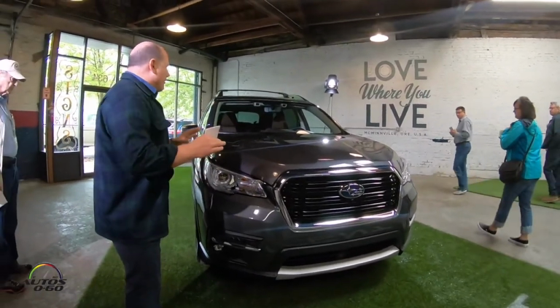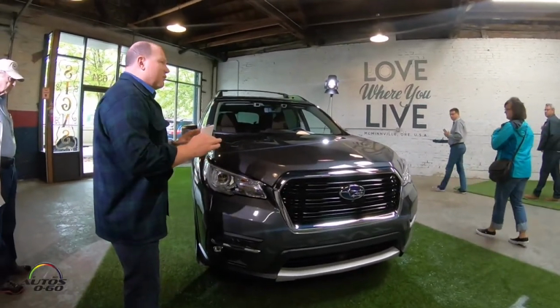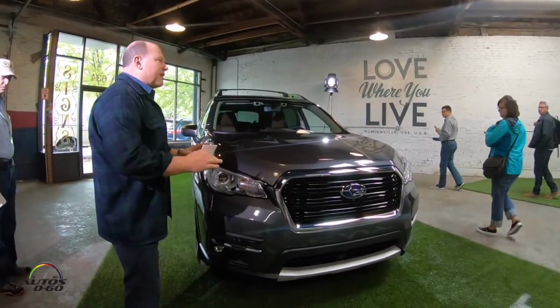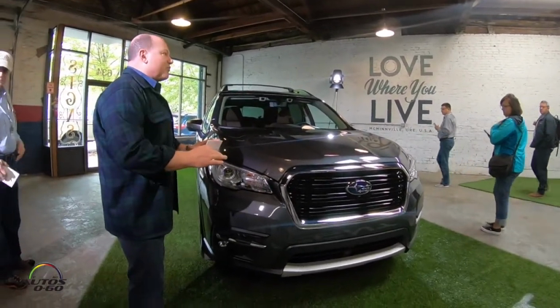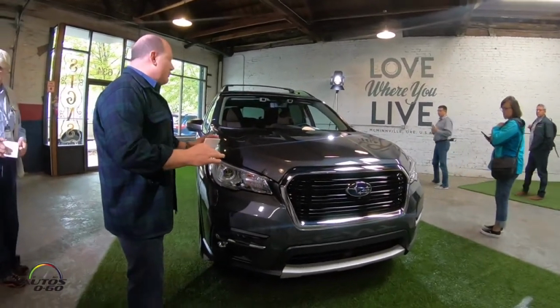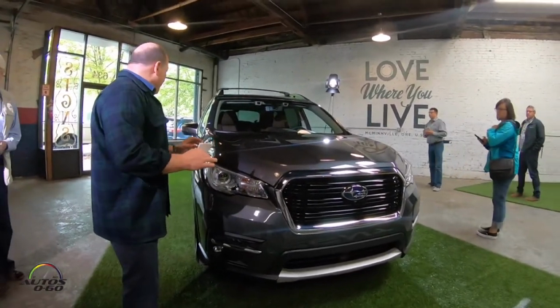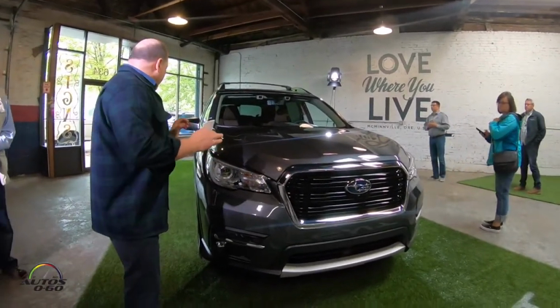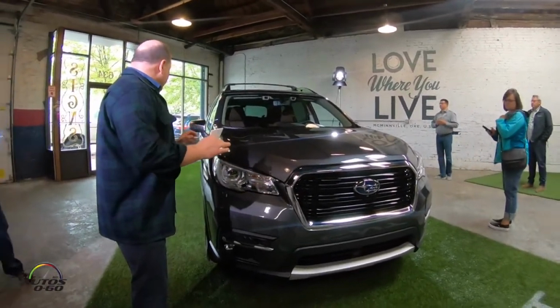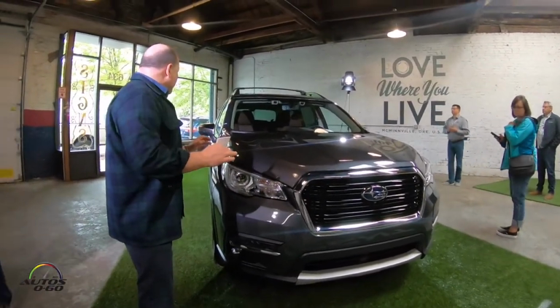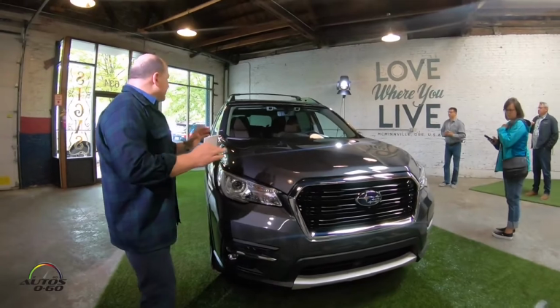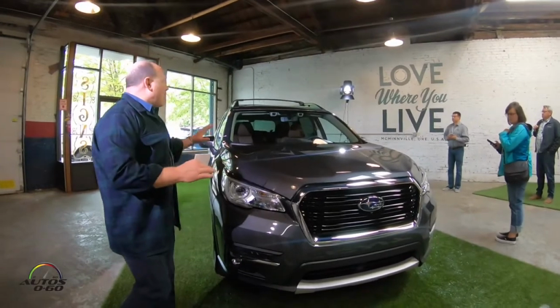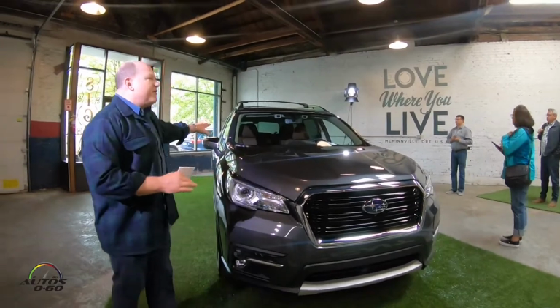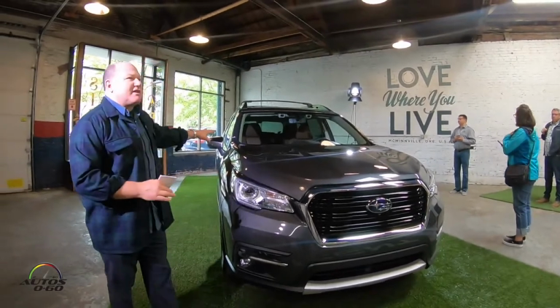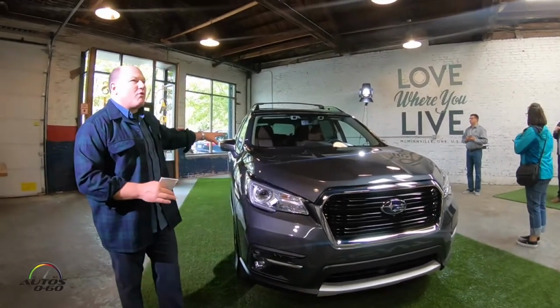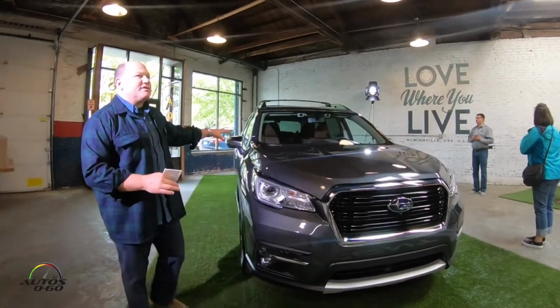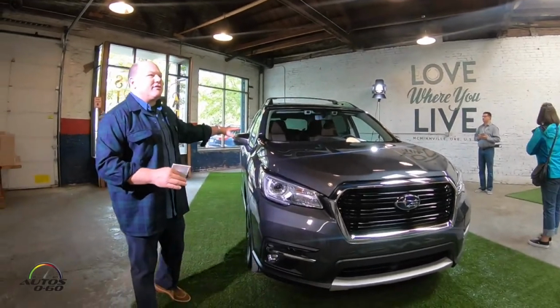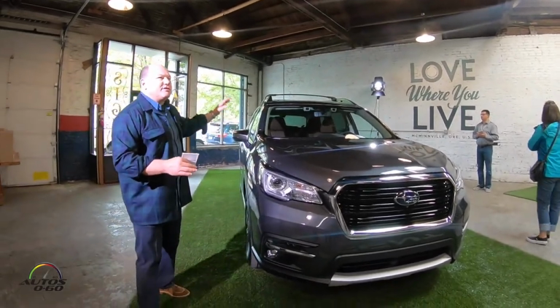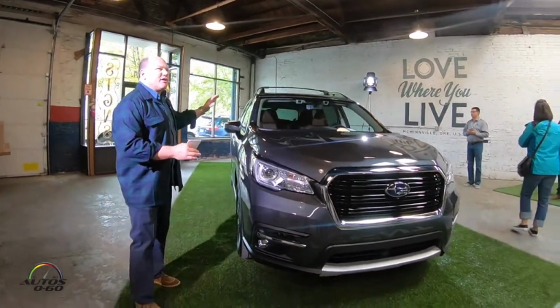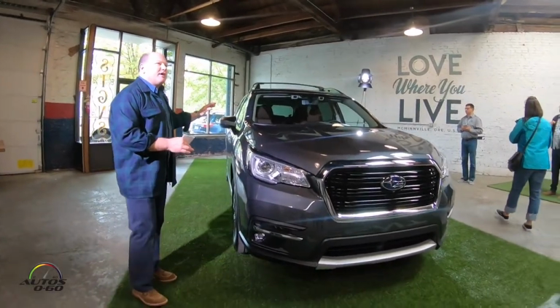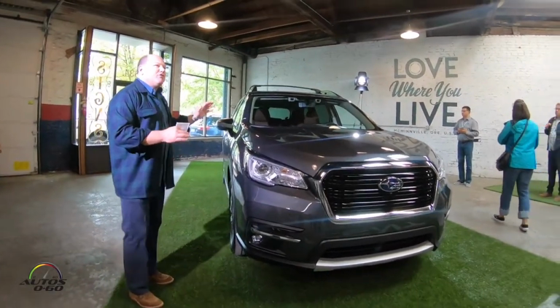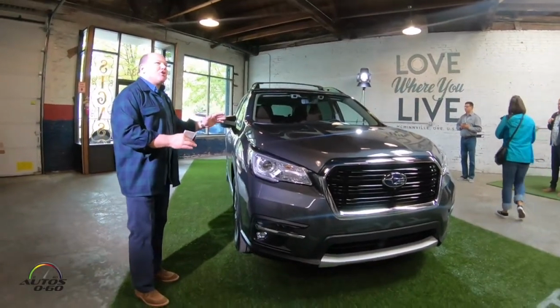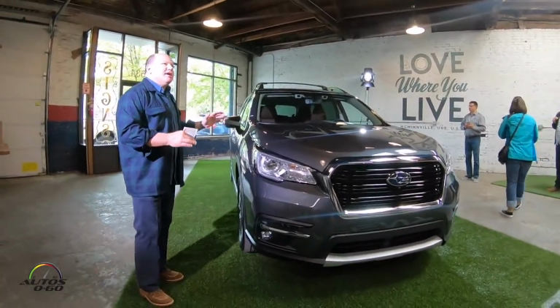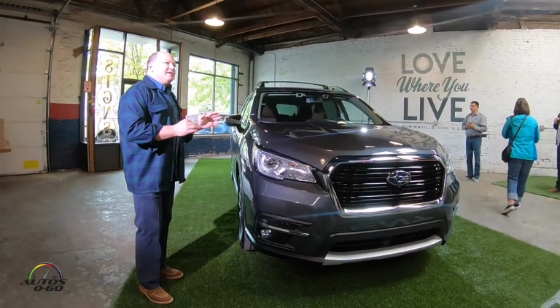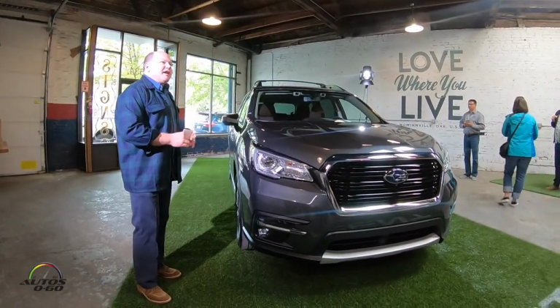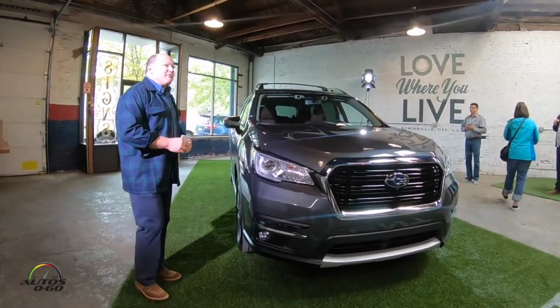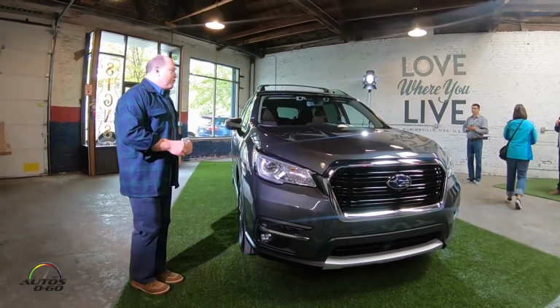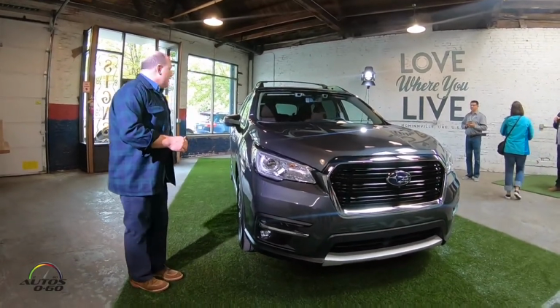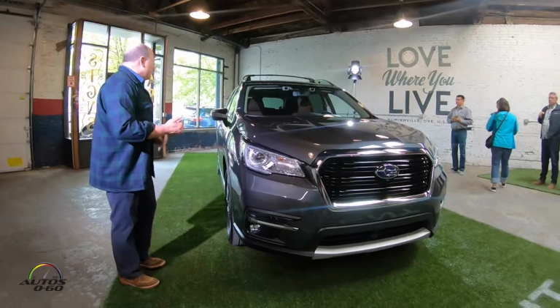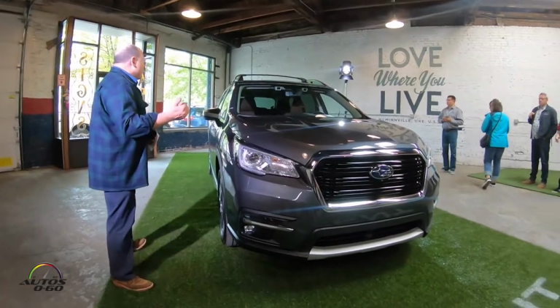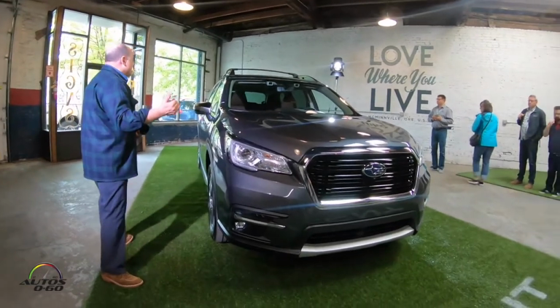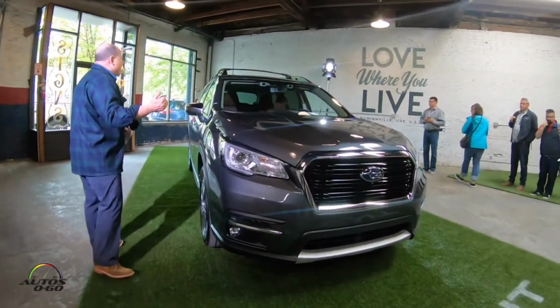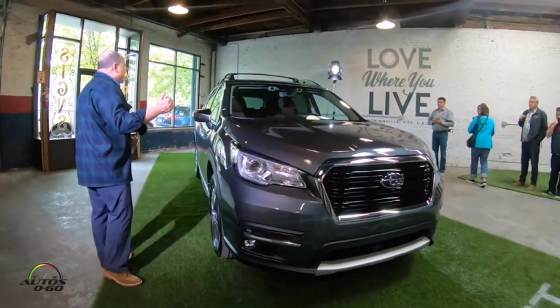Our customers clearly told us they want a bigger Subaru, not something else. They want it to look like a Subaru. And even though it's got this gorgeous interior, you can still get it really dirty and take it off-road.